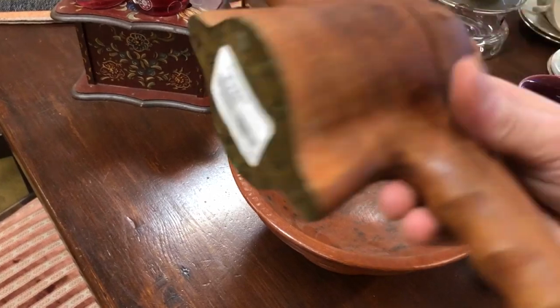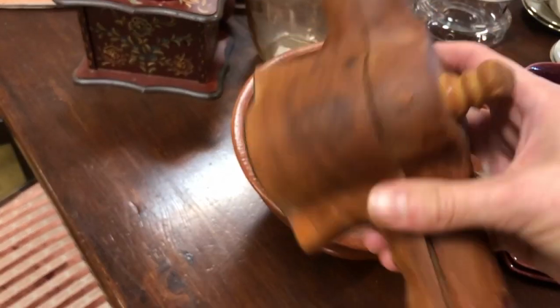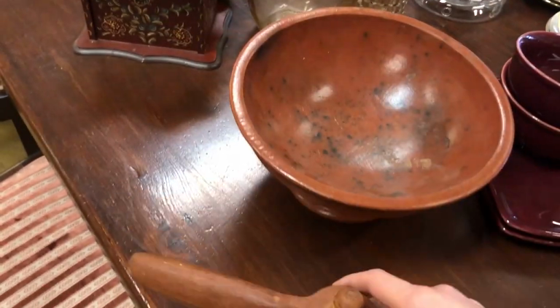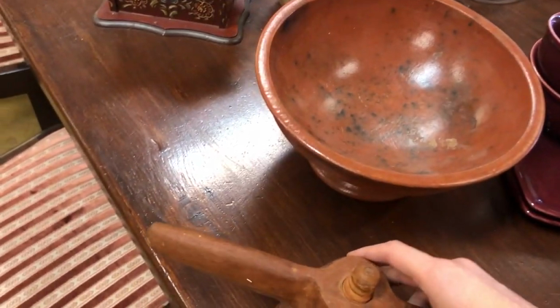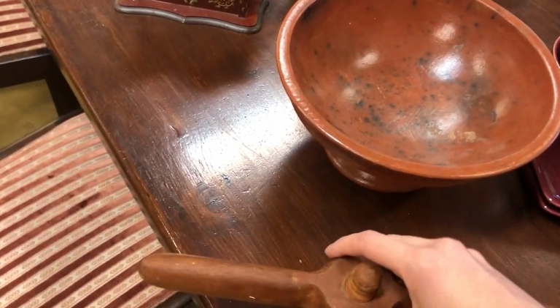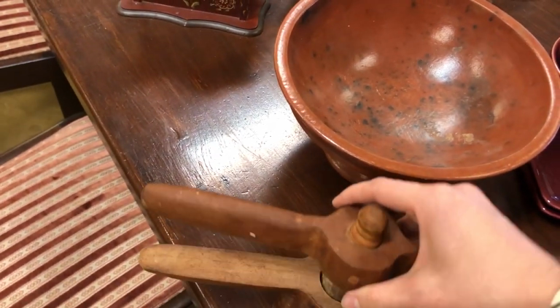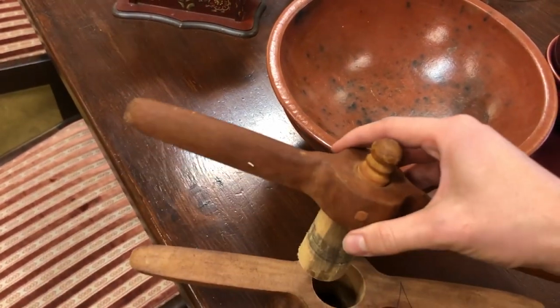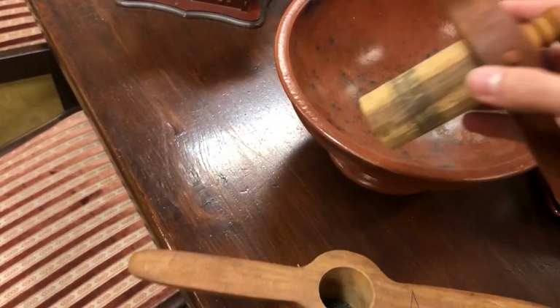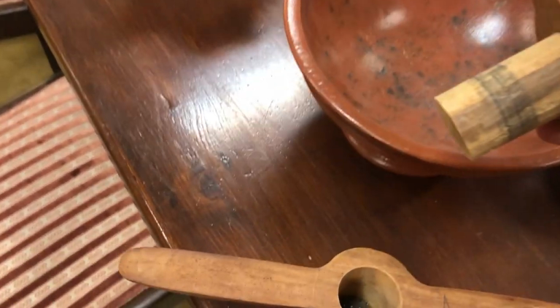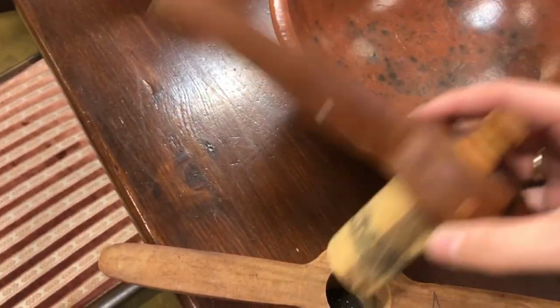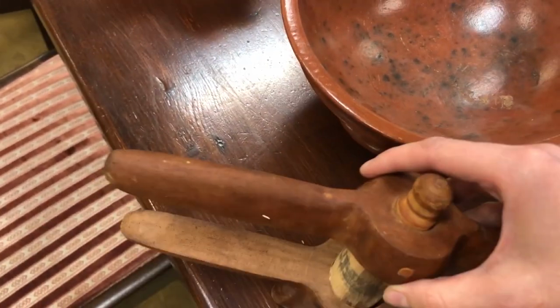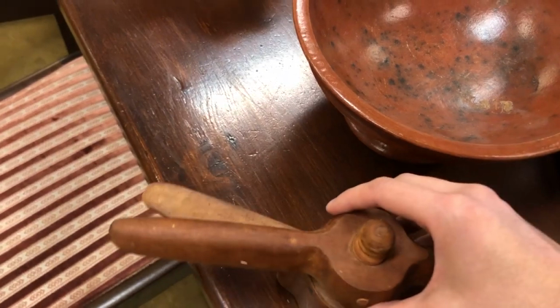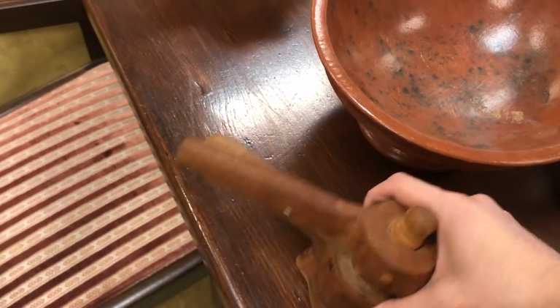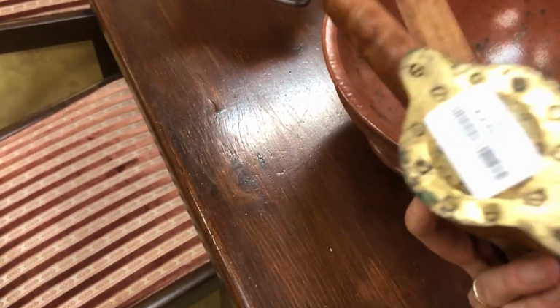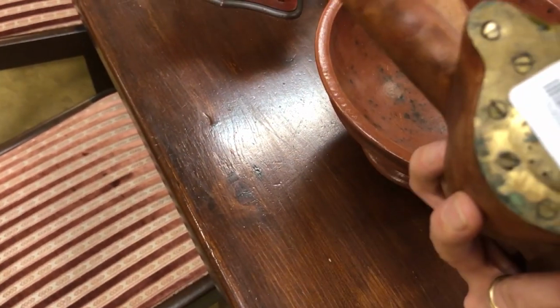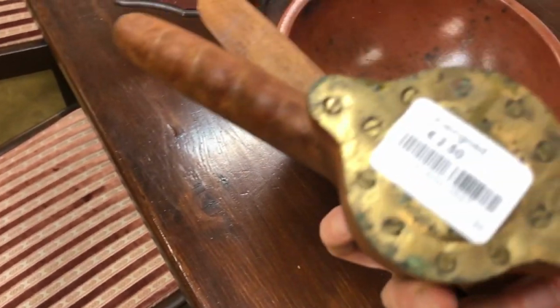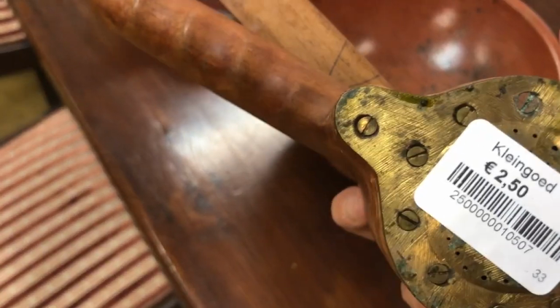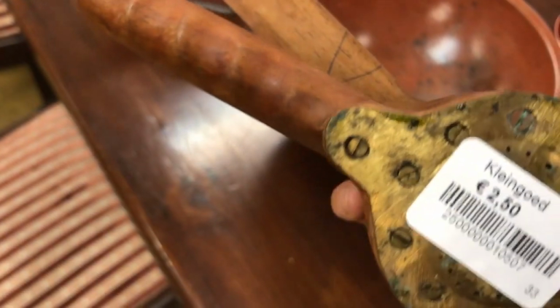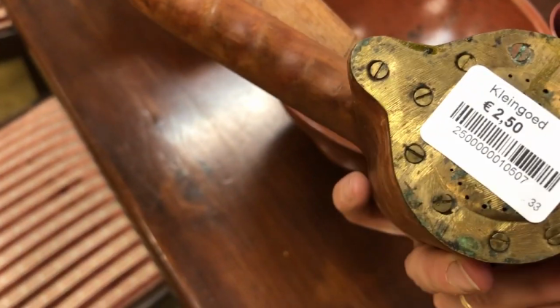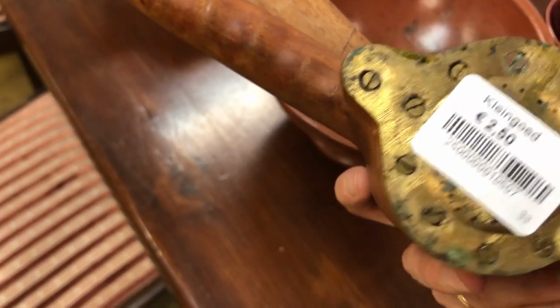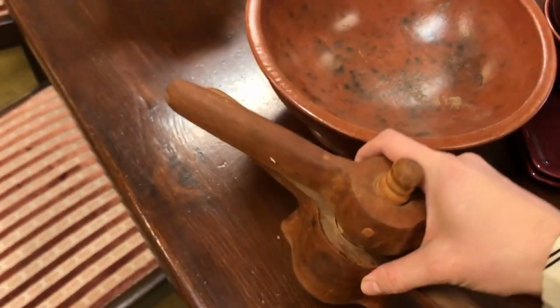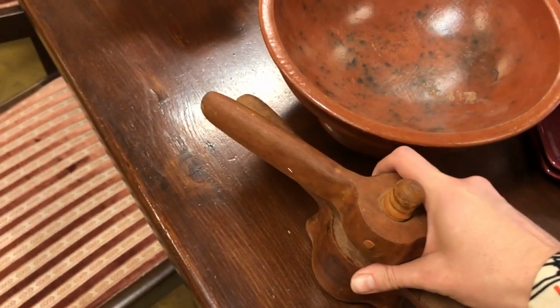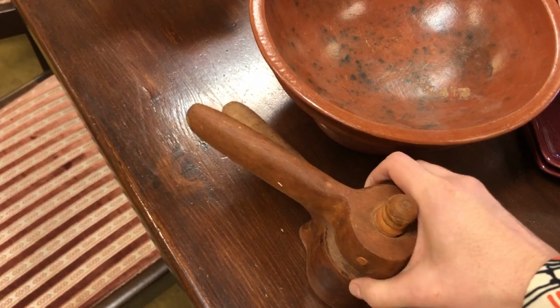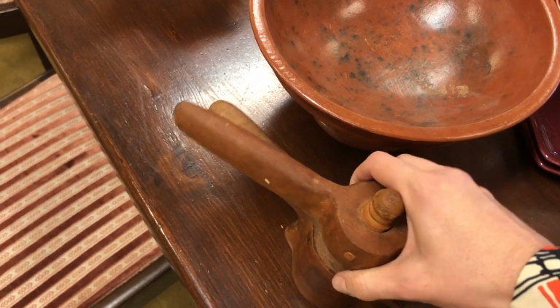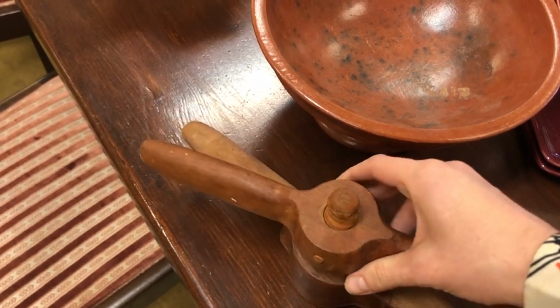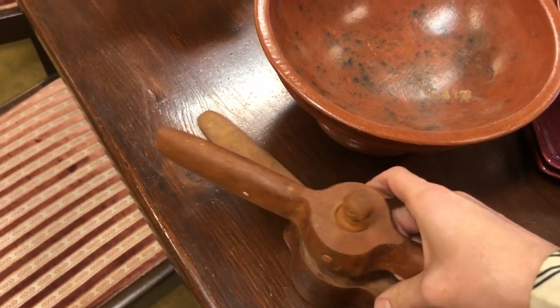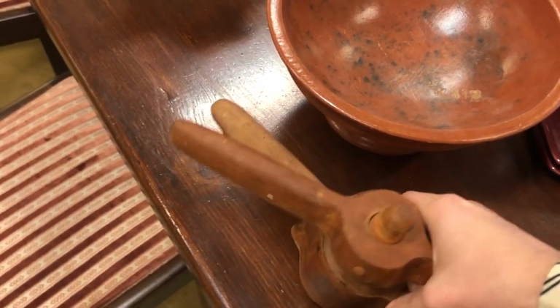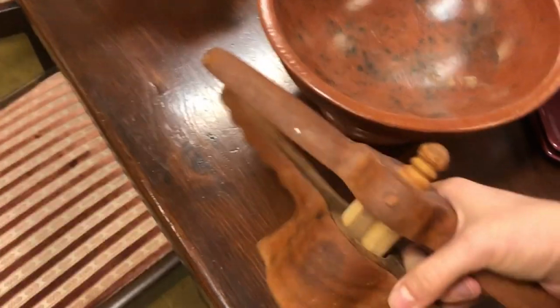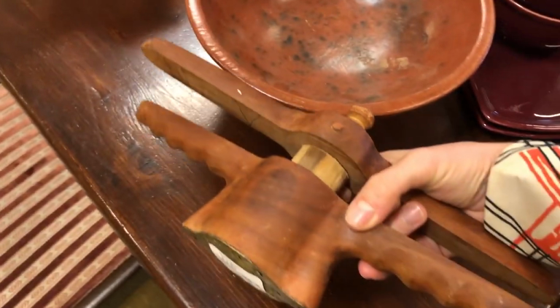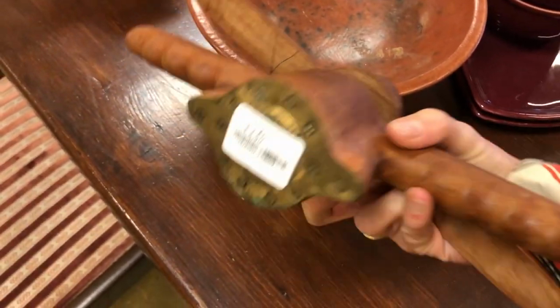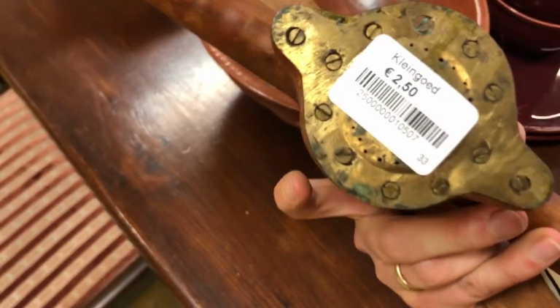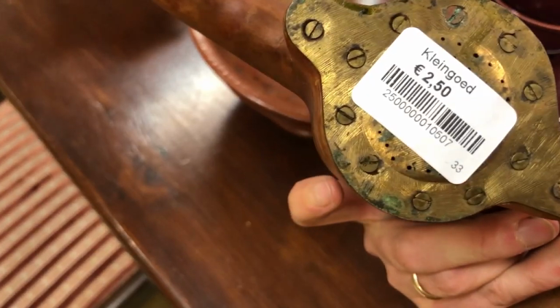Oh my goodness, this is such a cool find! If any of you know what this is, stop the video right now and leave a comment — I'm just curious how many of you are familiar with this. I only know what it is because of where my husband is from, and this one obviously came home with me.